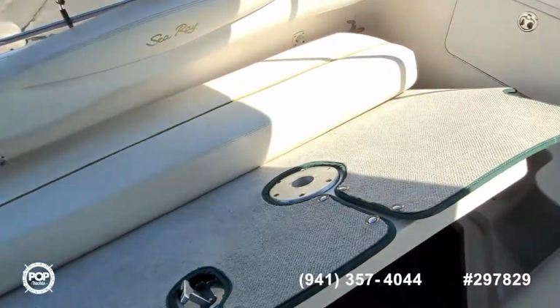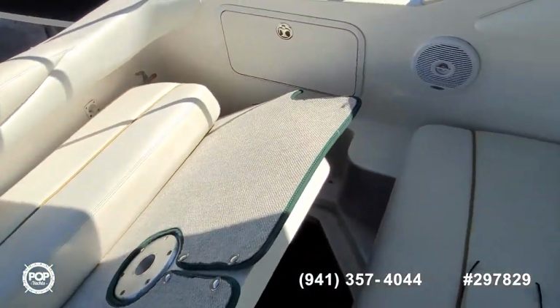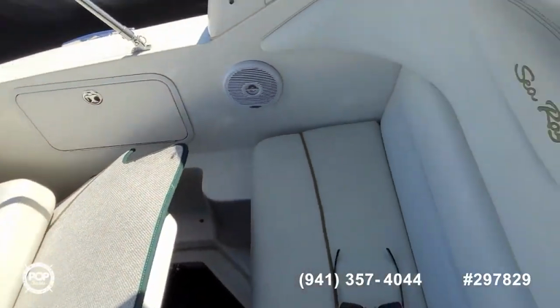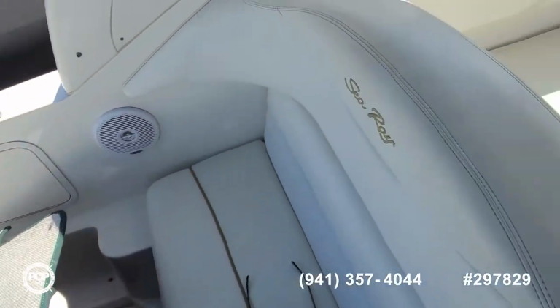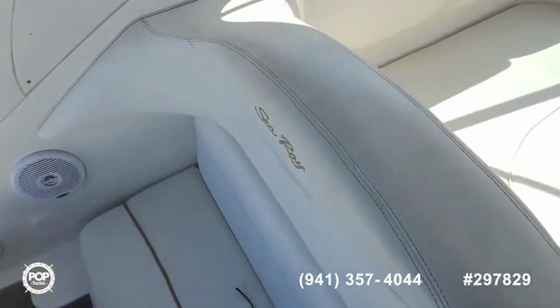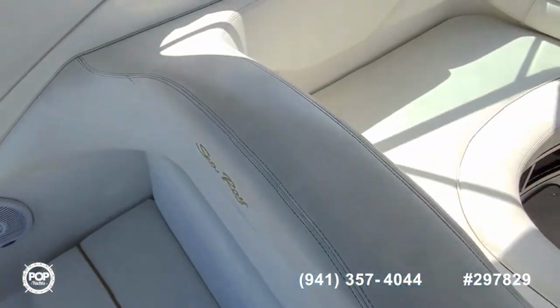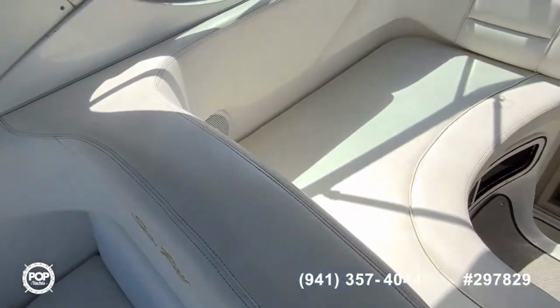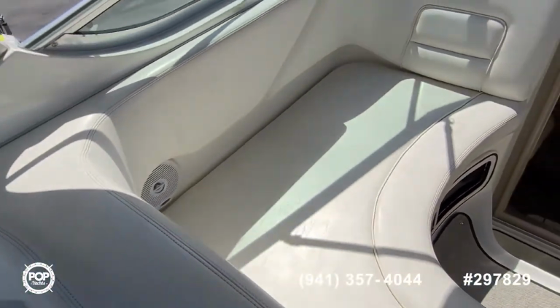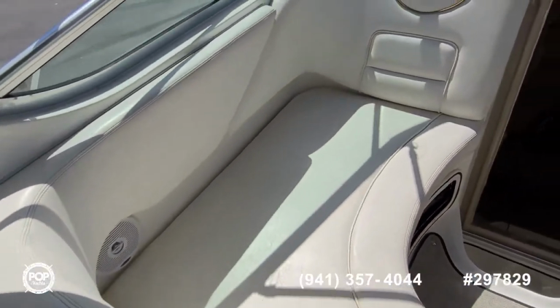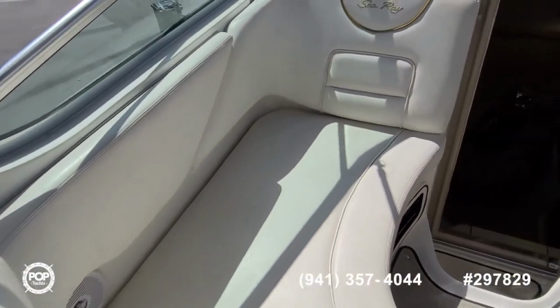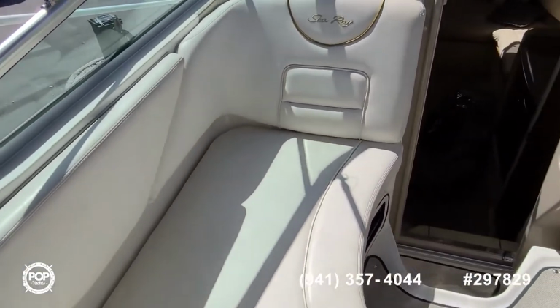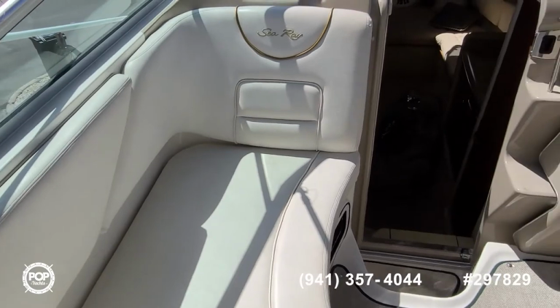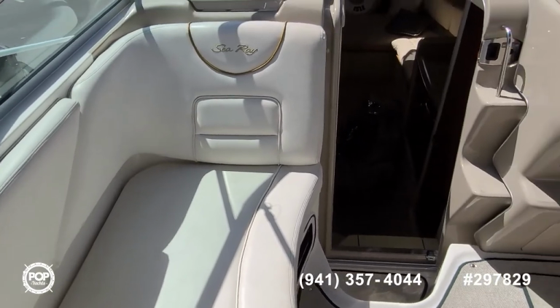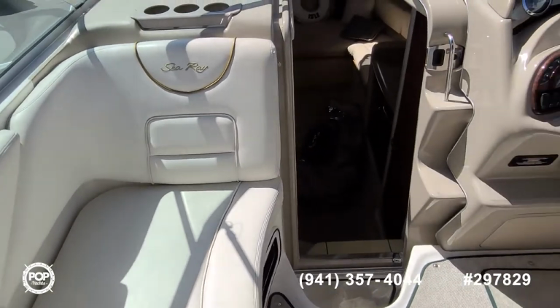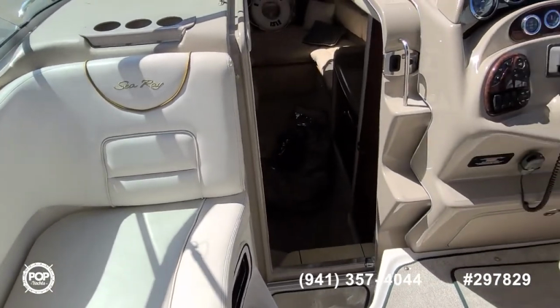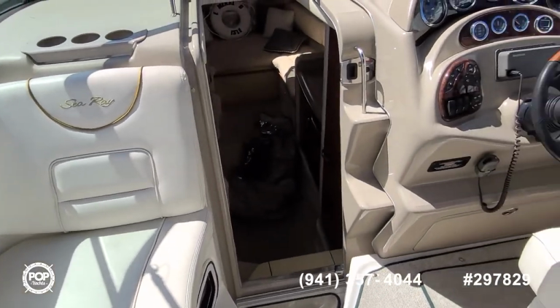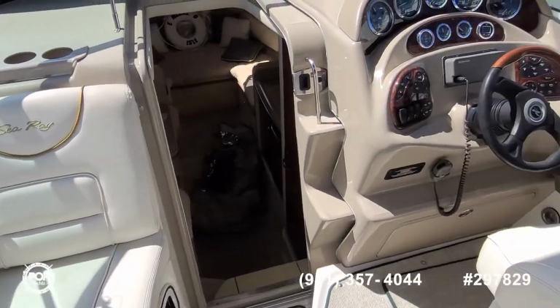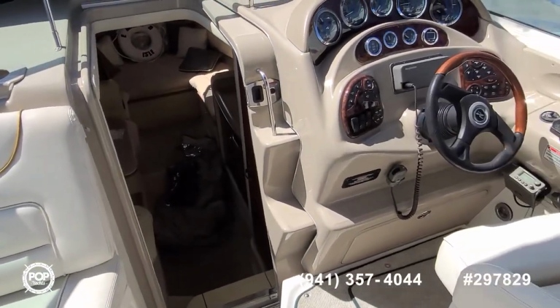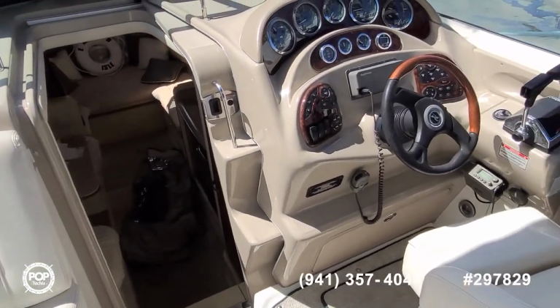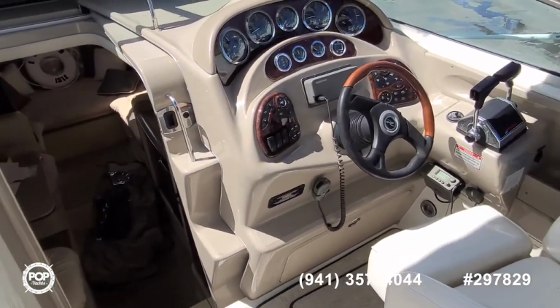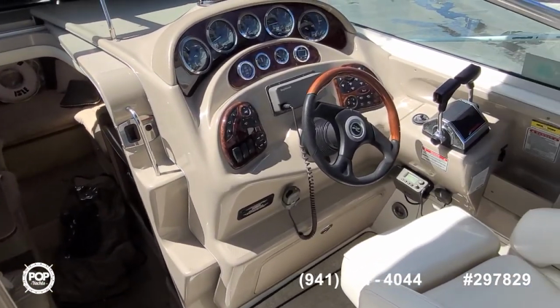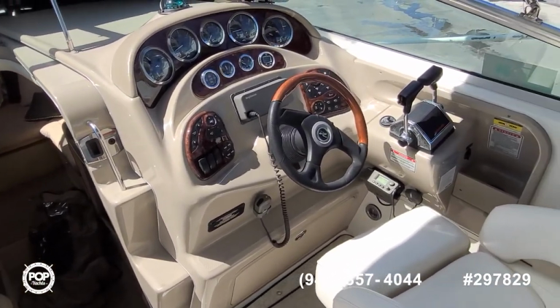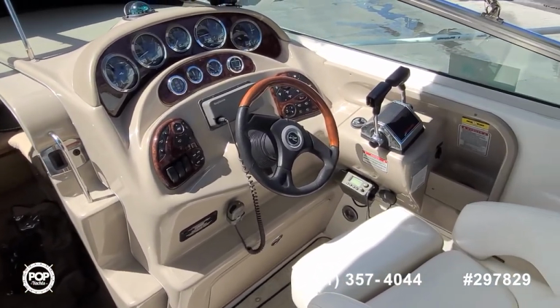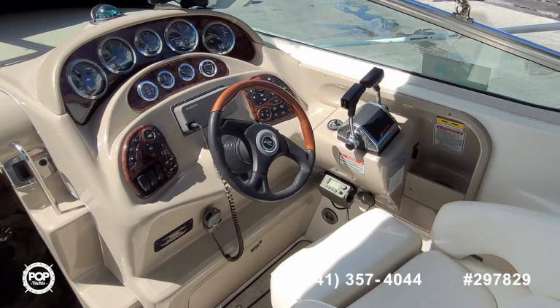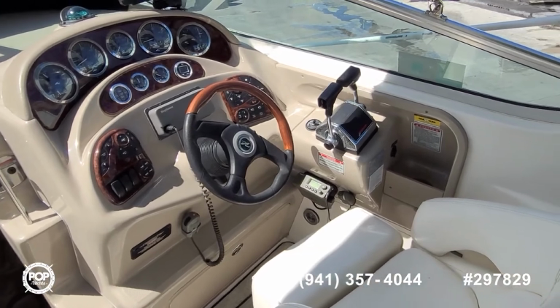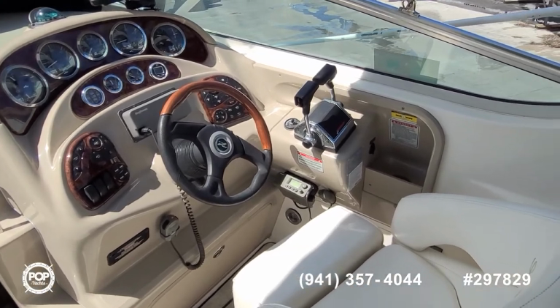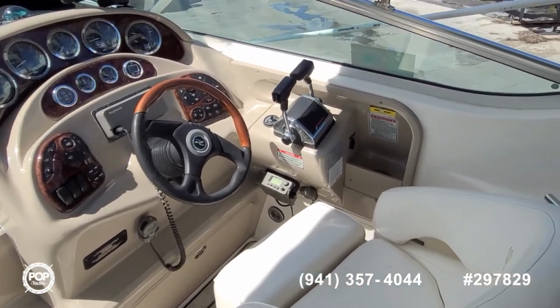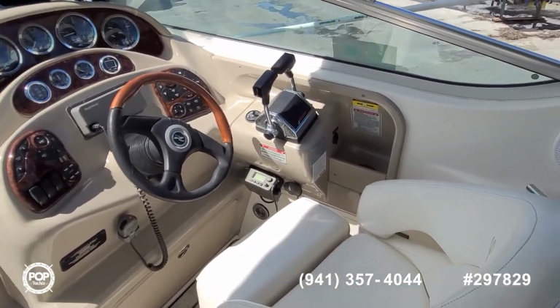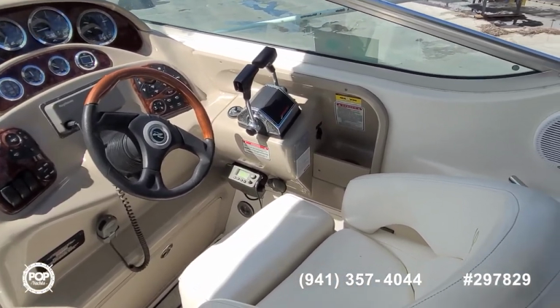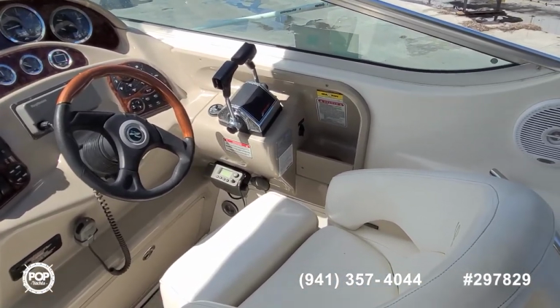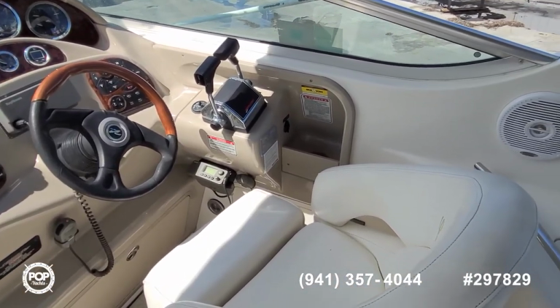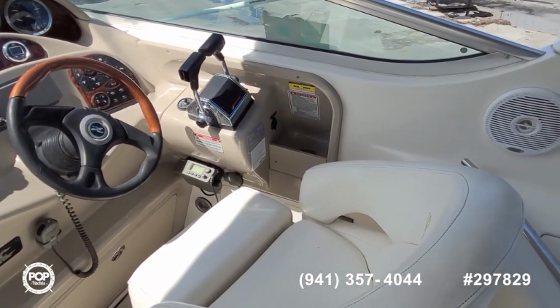Take some time and check out all of the high-resolution photos posted on popyachts.com, and give me a call today with any specific questions. We look forward to meeting with you for a walkthrough tour — let's get you out on the water, cruising and having fun.